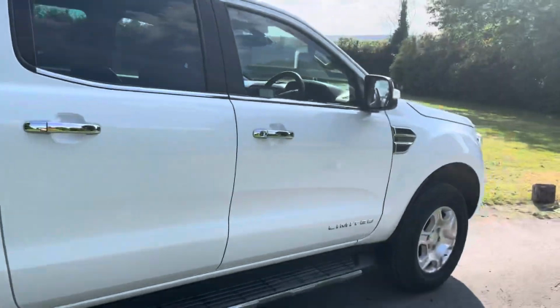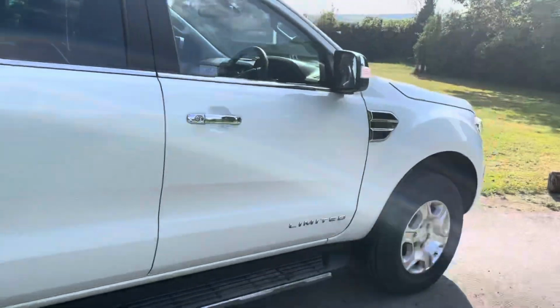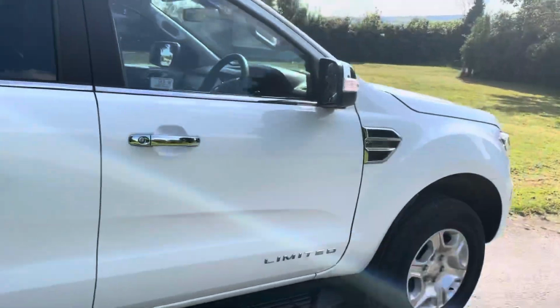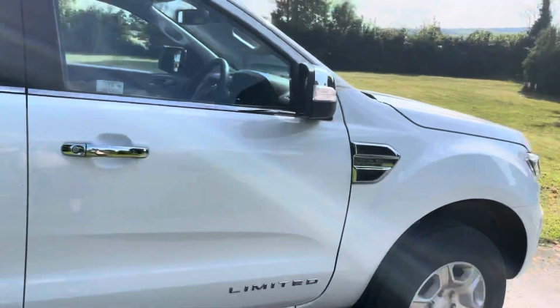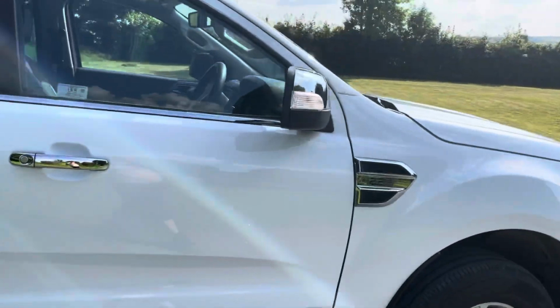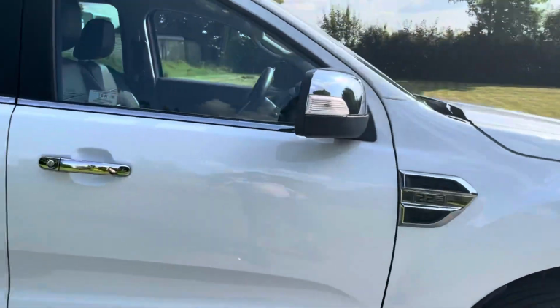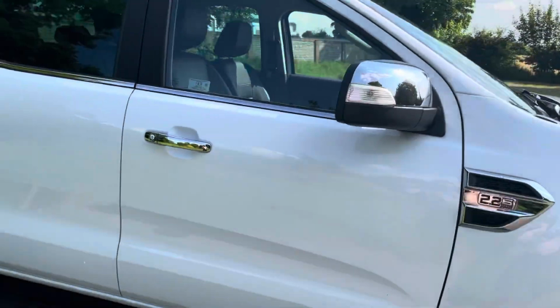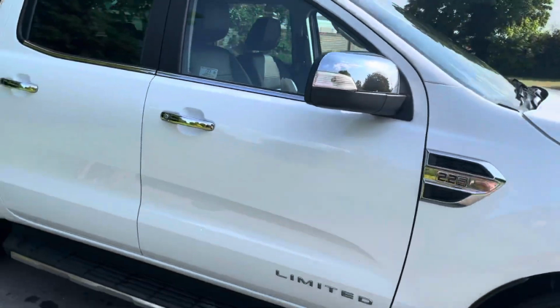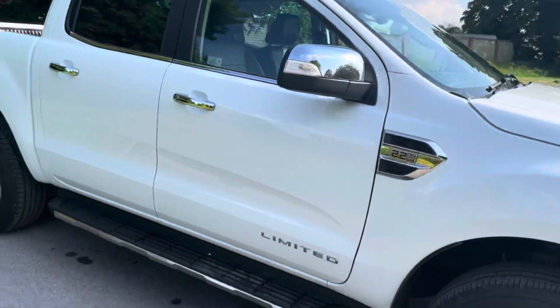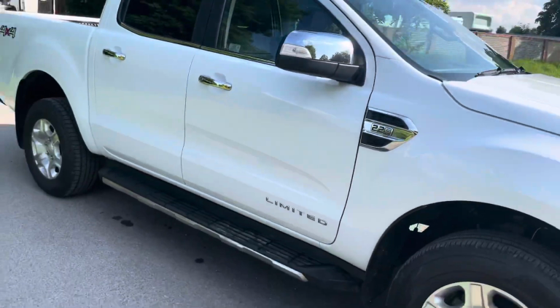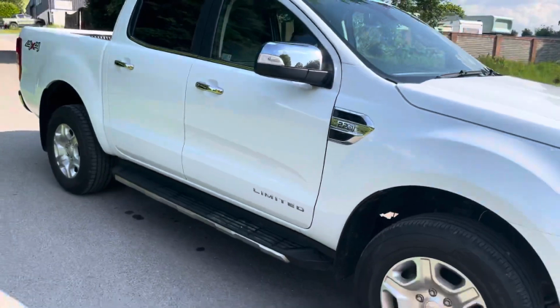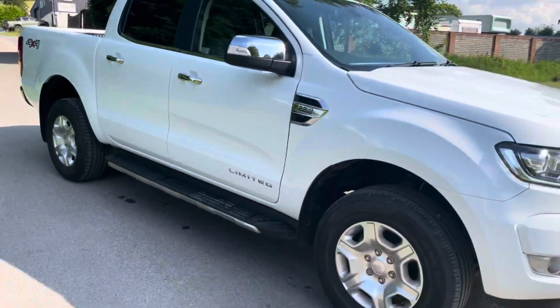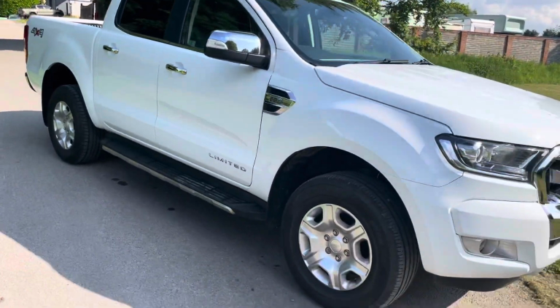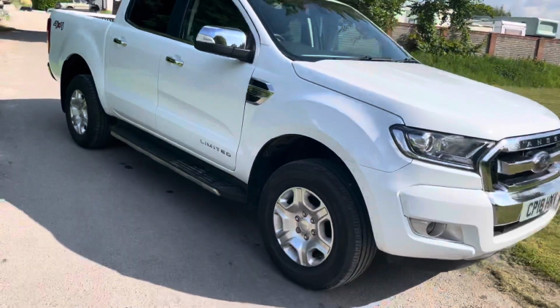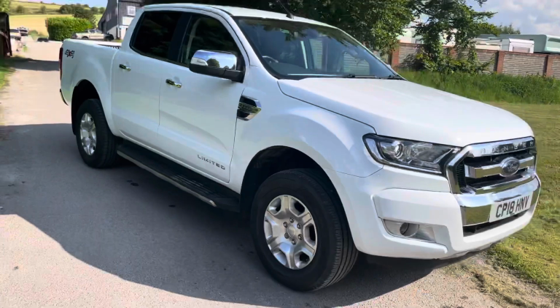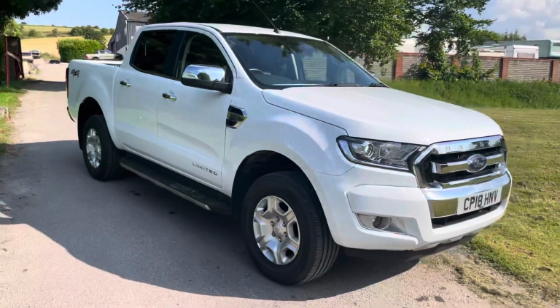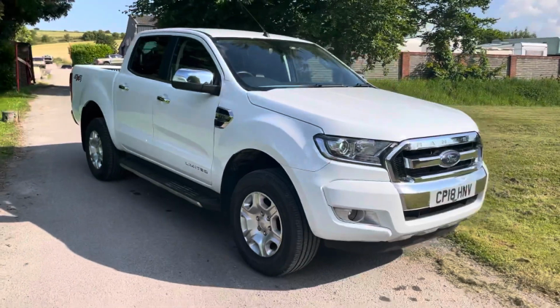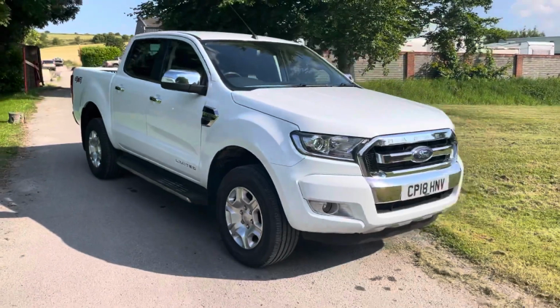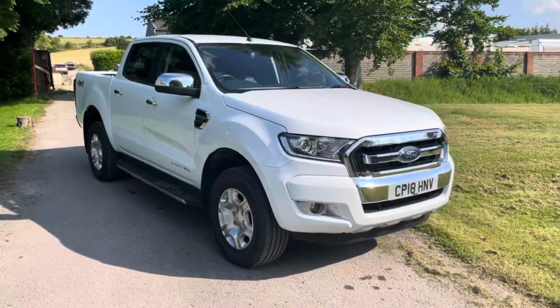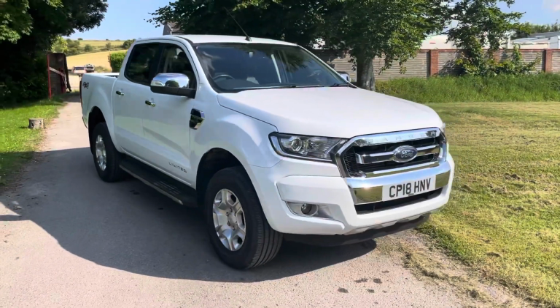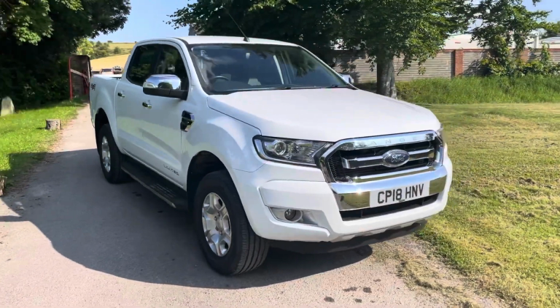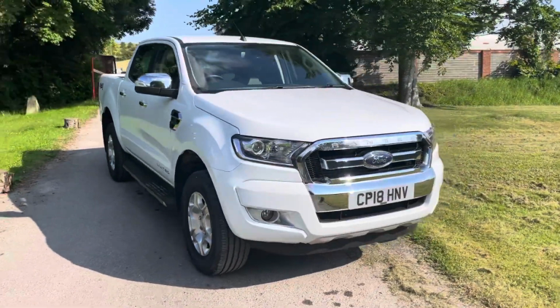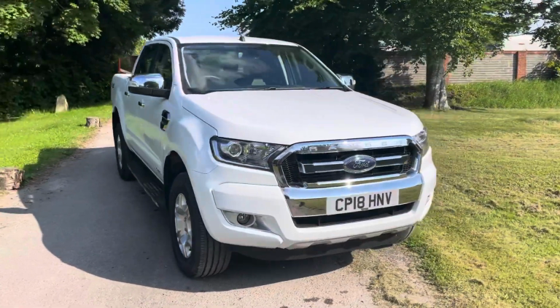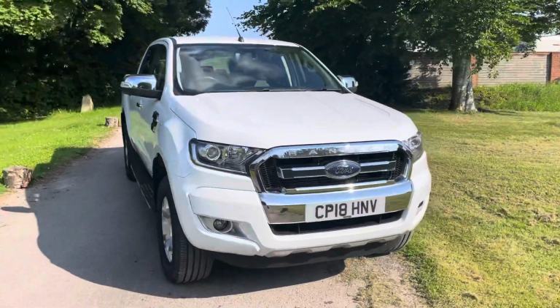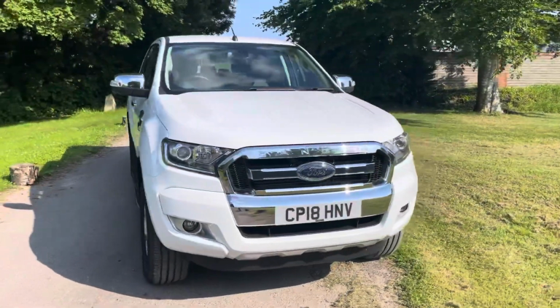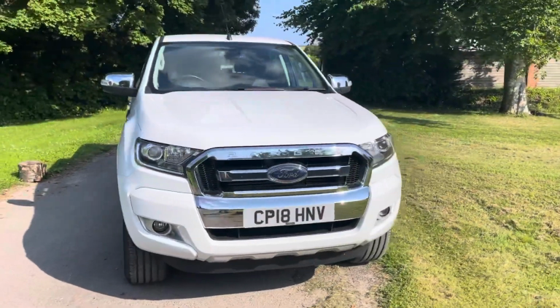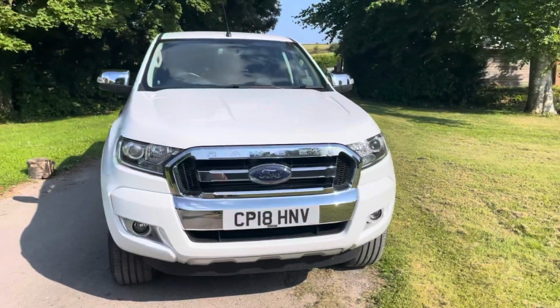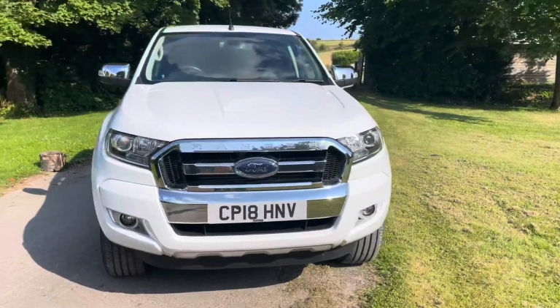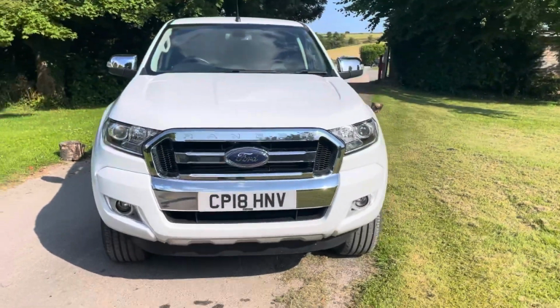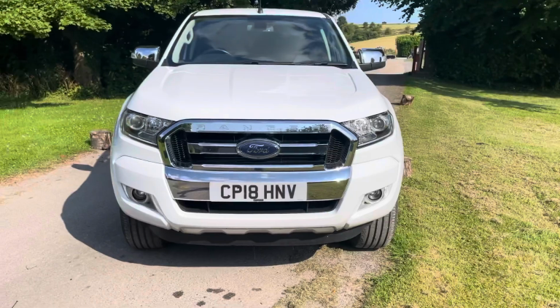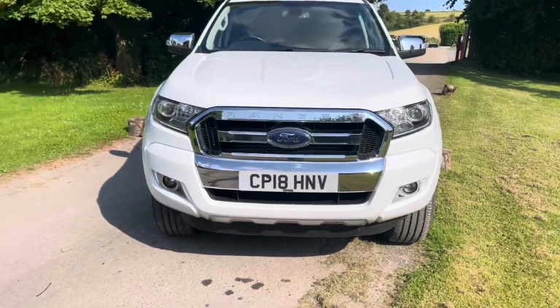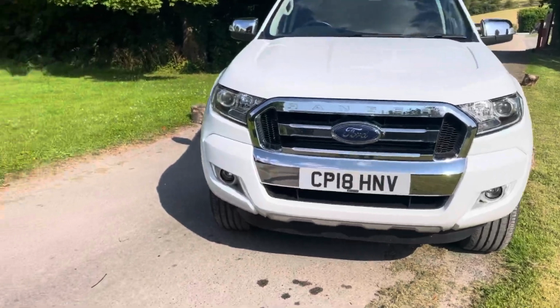We'll service this before it goes out. I need to check on the date to see about an MOT as well. But it looks really good.